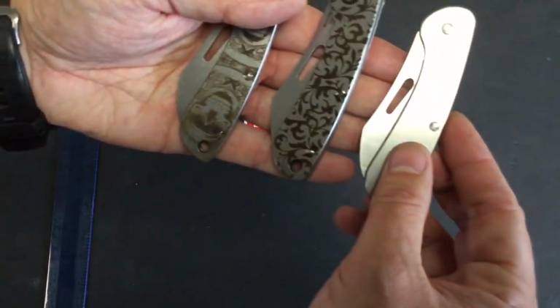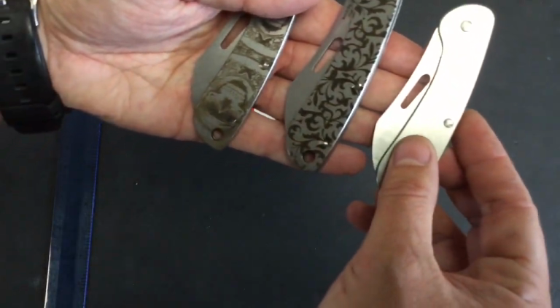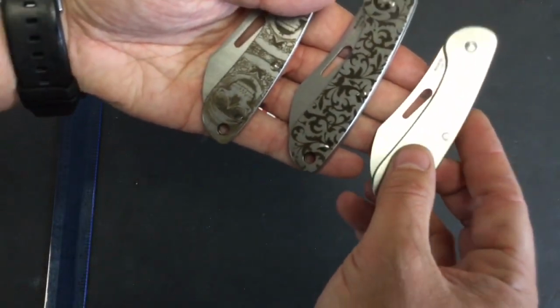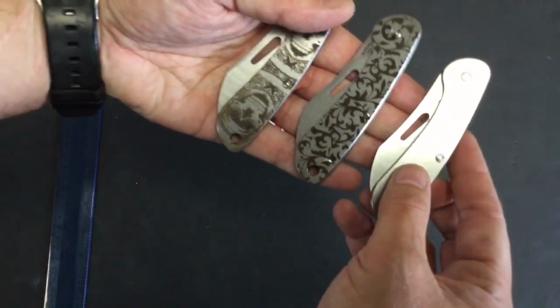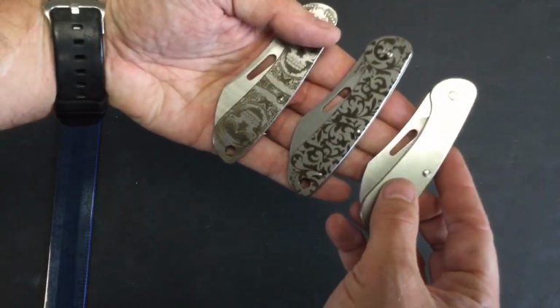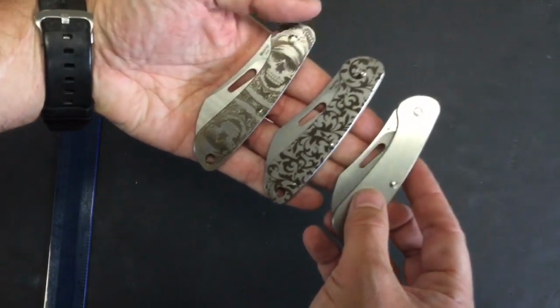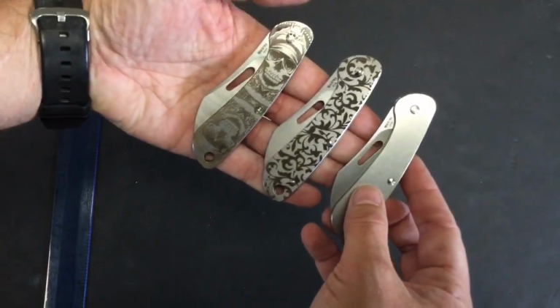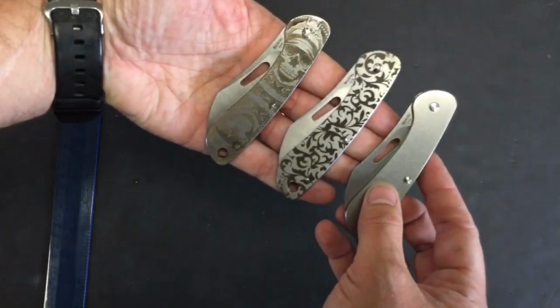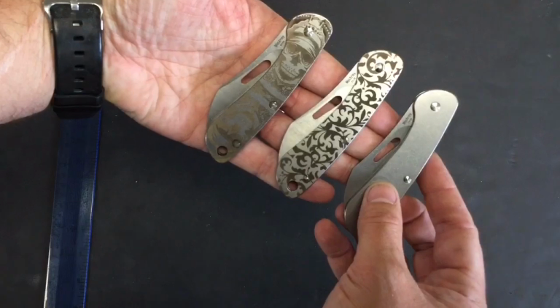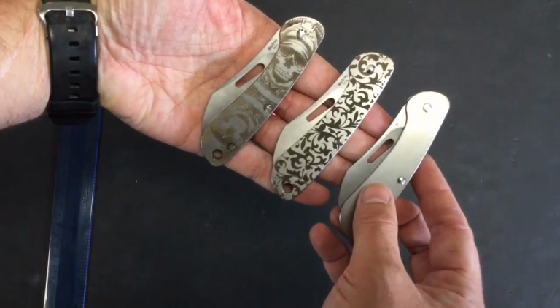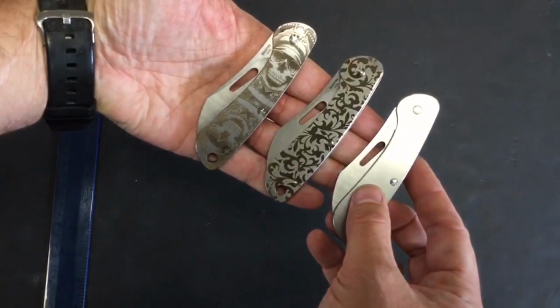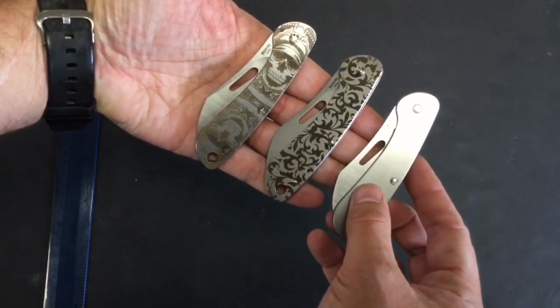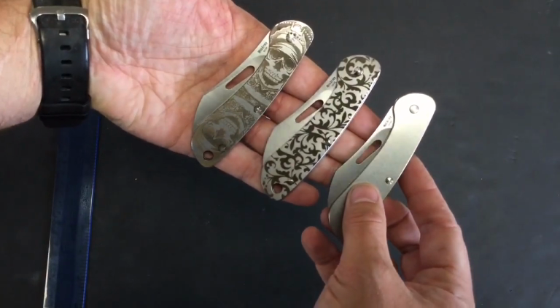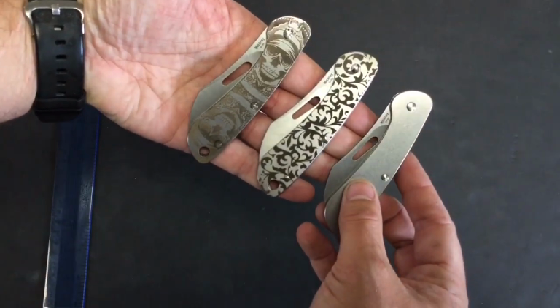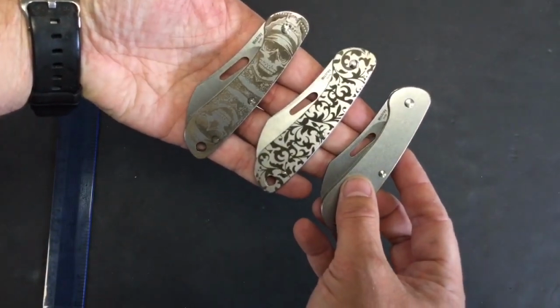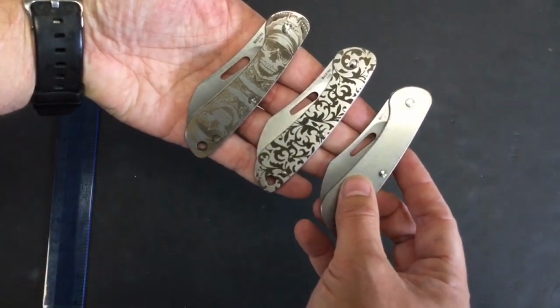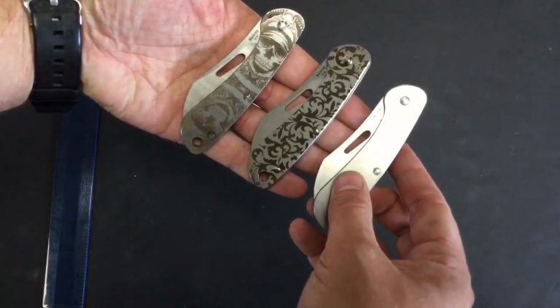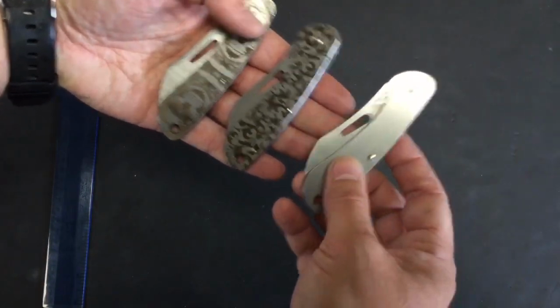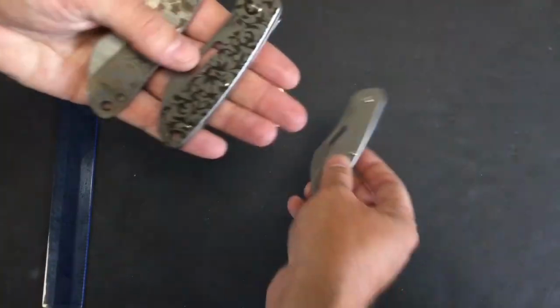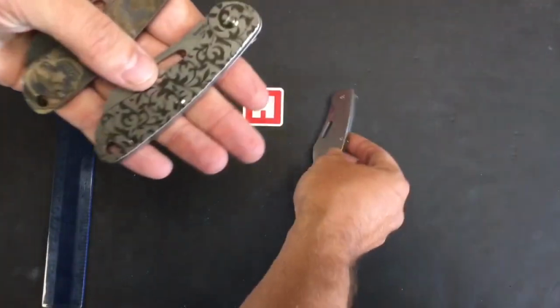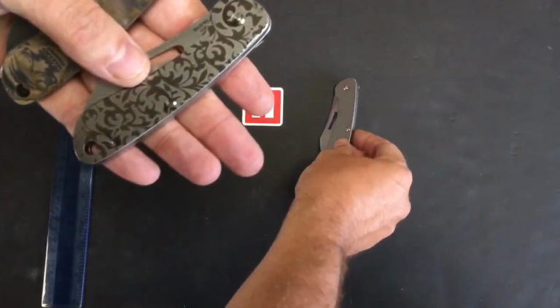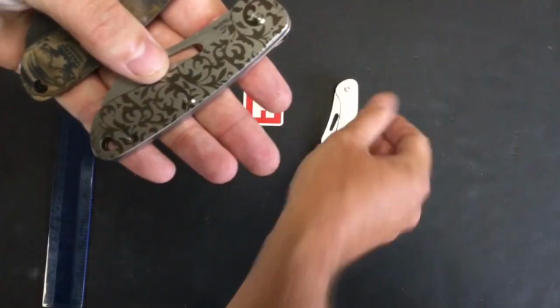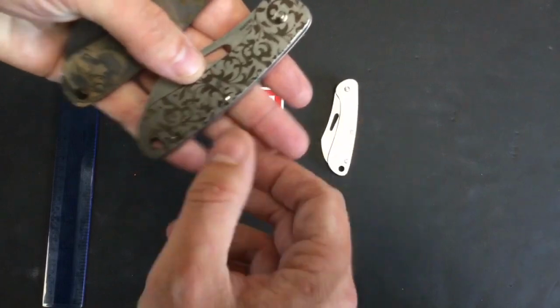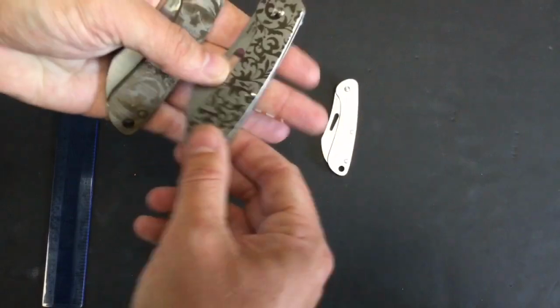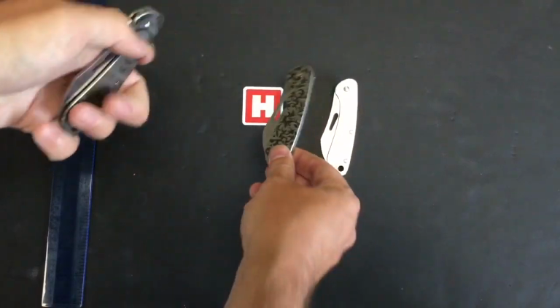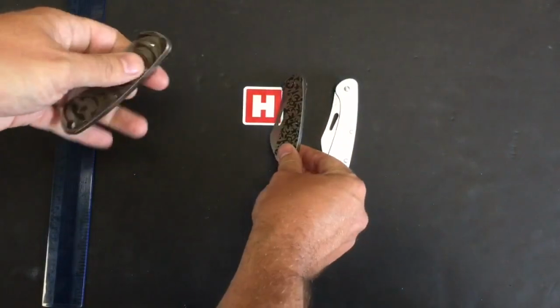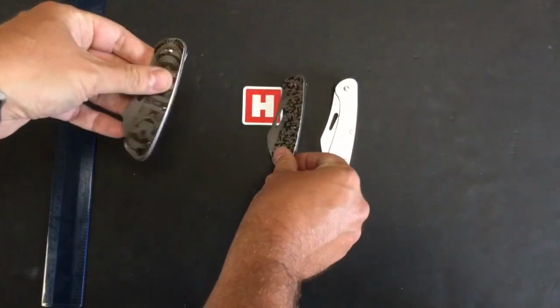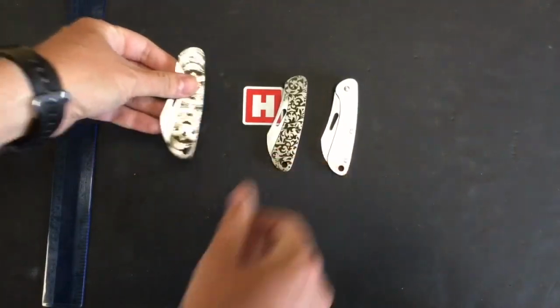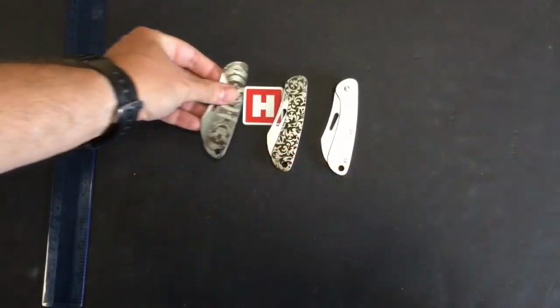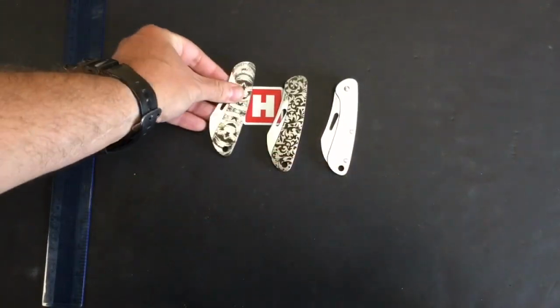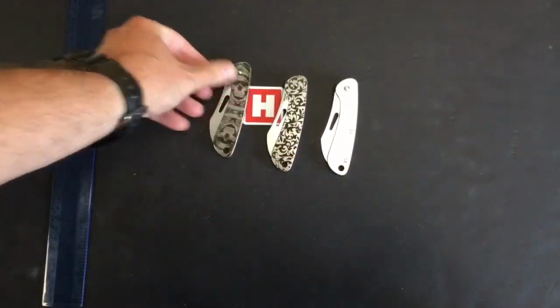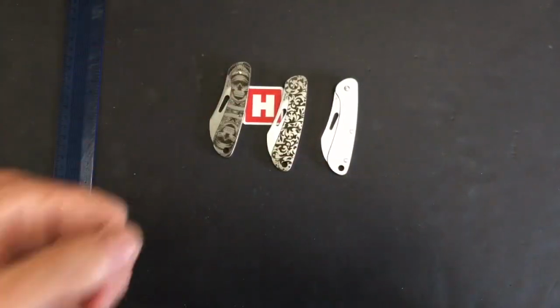Snapping closed with a nice positive click. If we put all three together and hold them up to the camera so you can get a close-up on them — from Mech Army, that is the EK-3R.